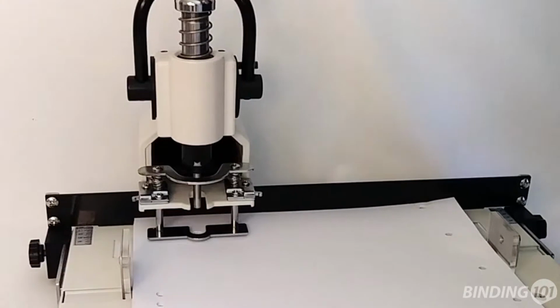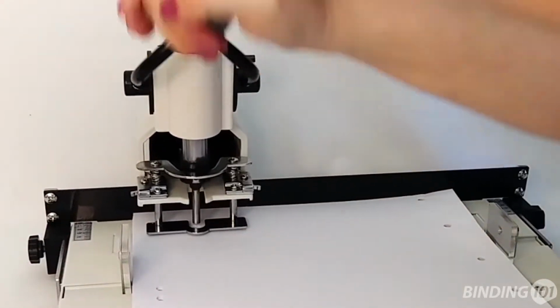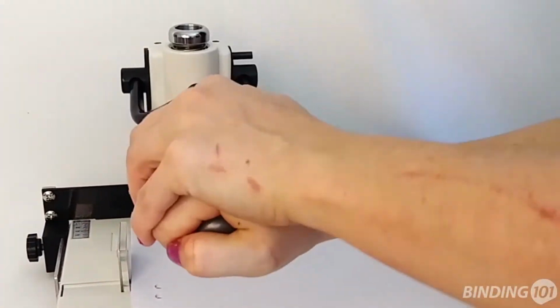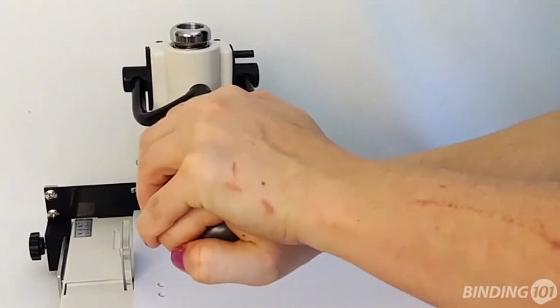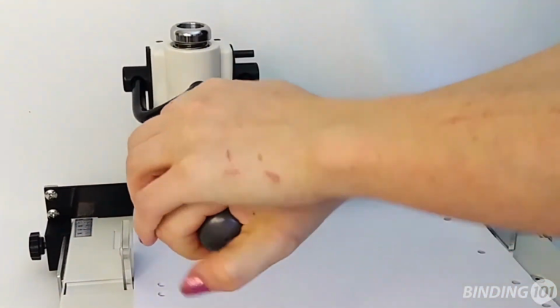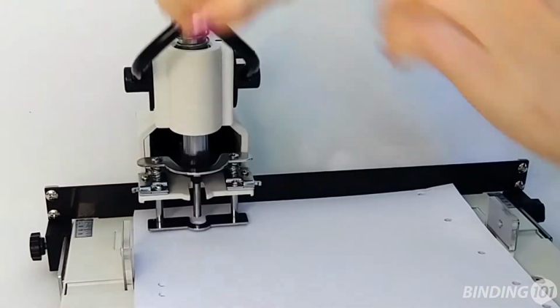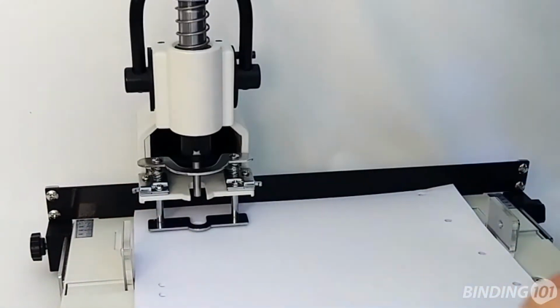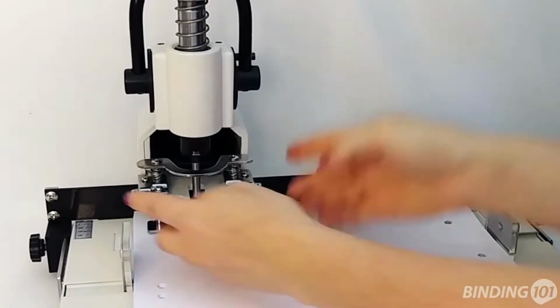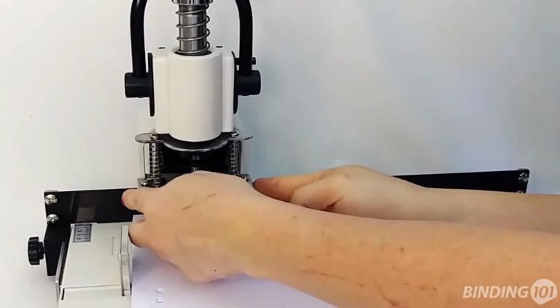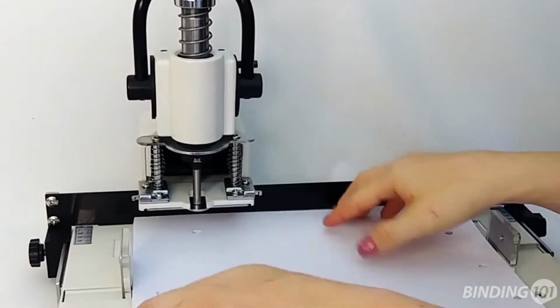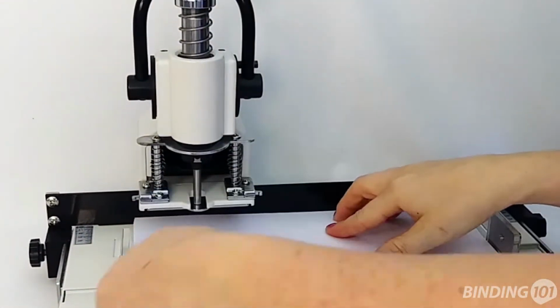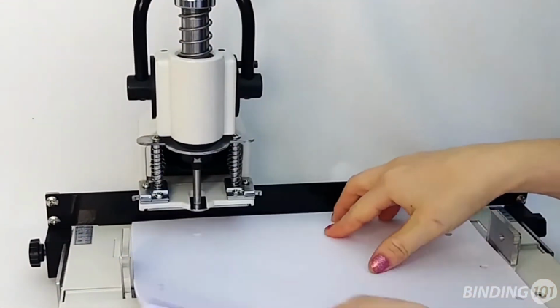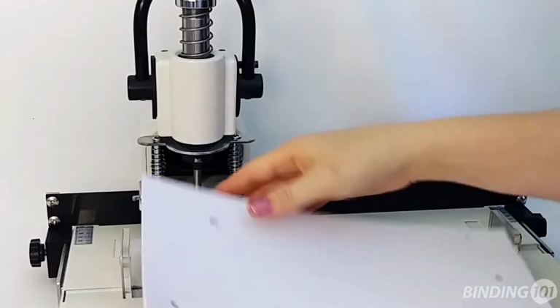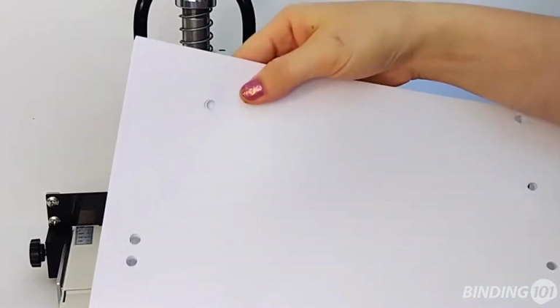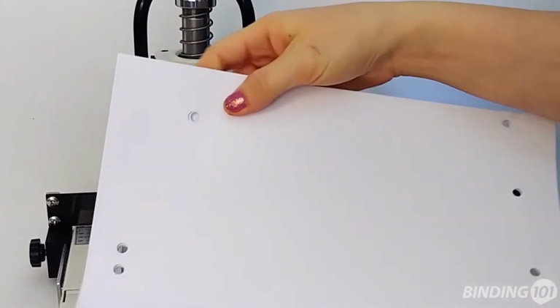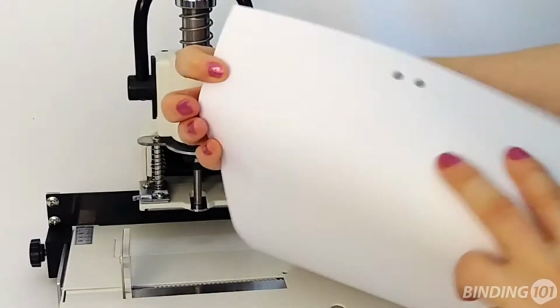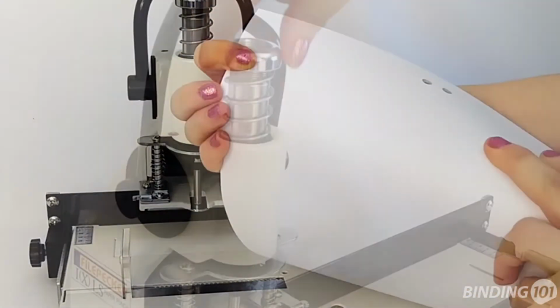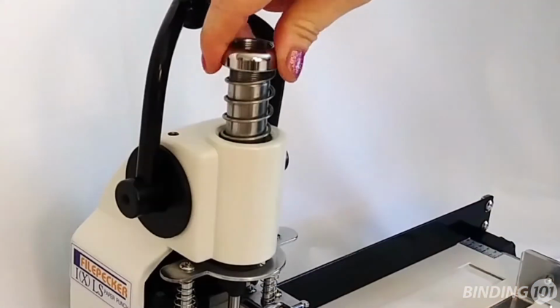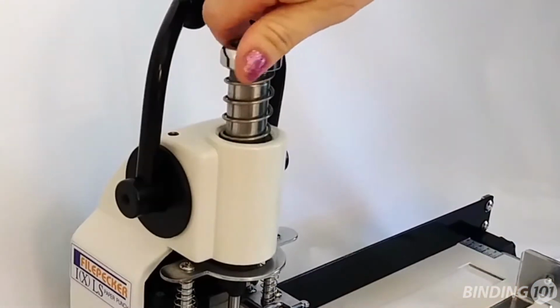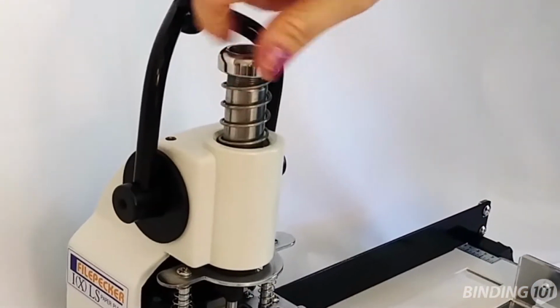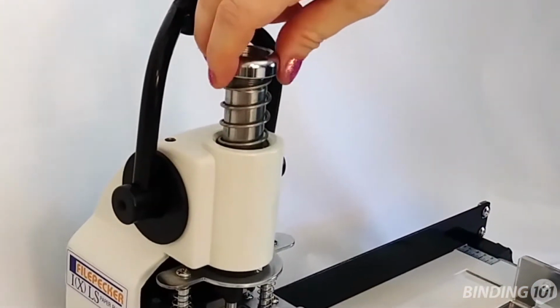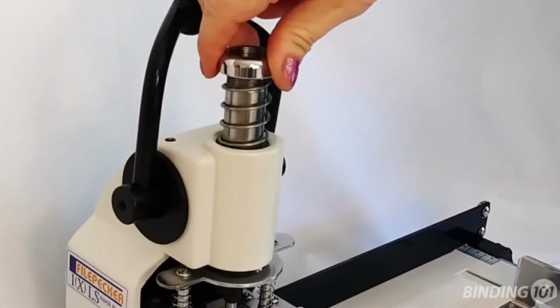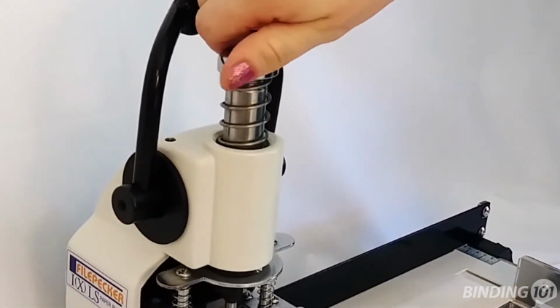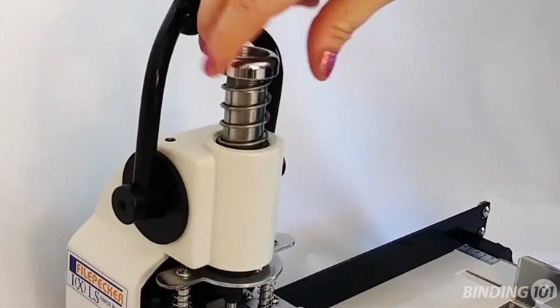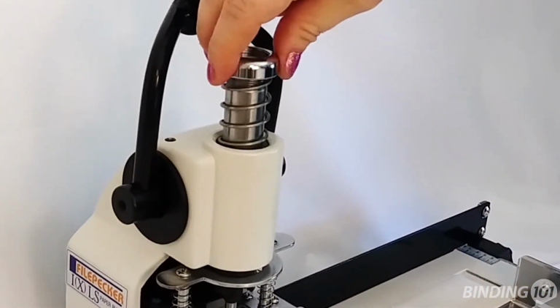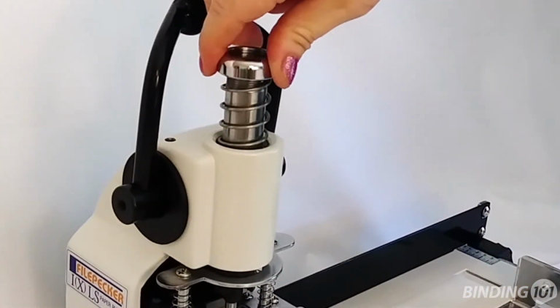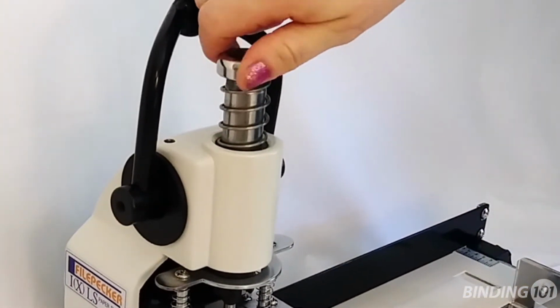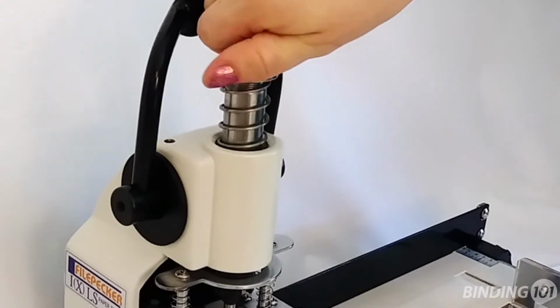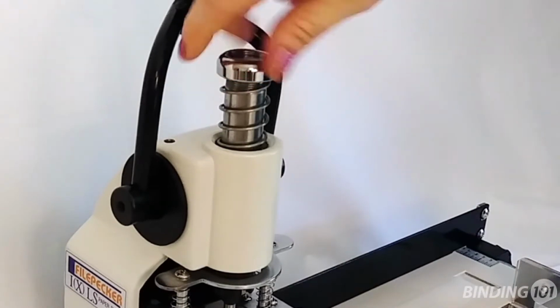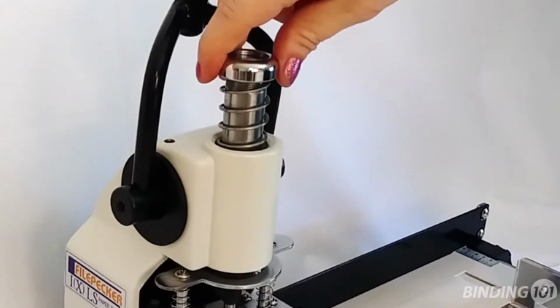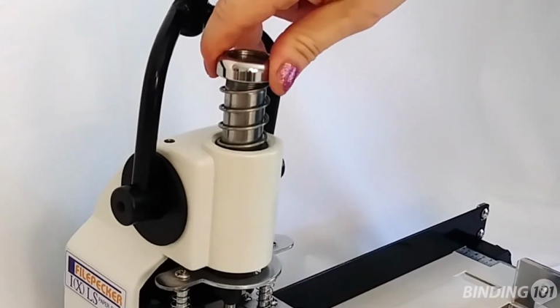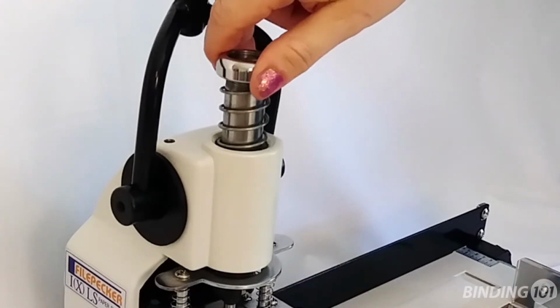If your FP1XLS paper drill is not punching through your entire stack, then you need to adjust the tension of the punching head. To do so, simply rotate the tension bar in small increments until the hole is punching to the proper depth.